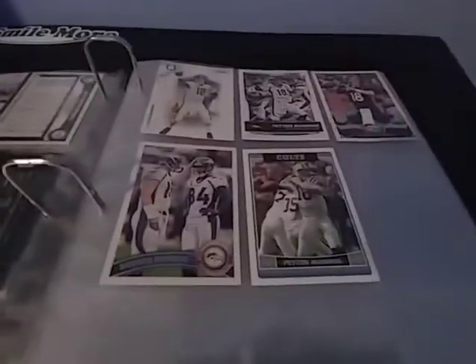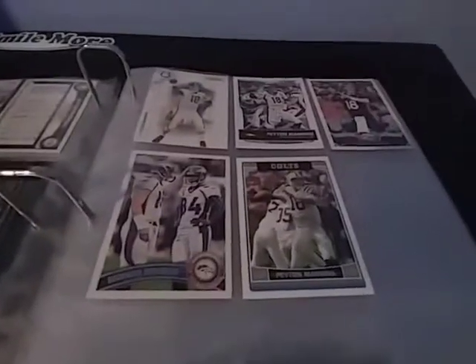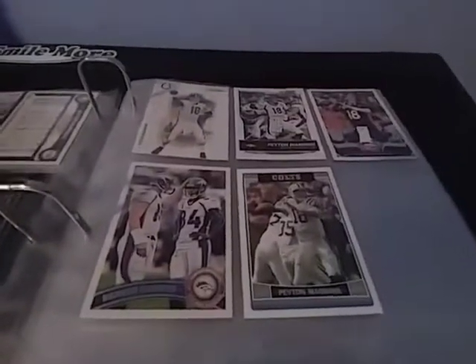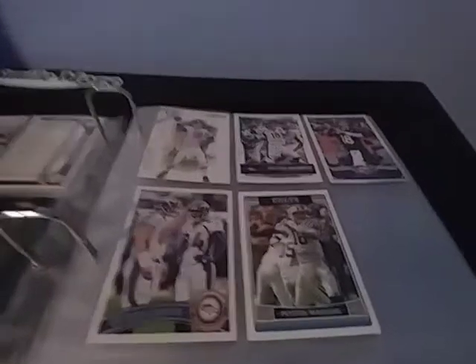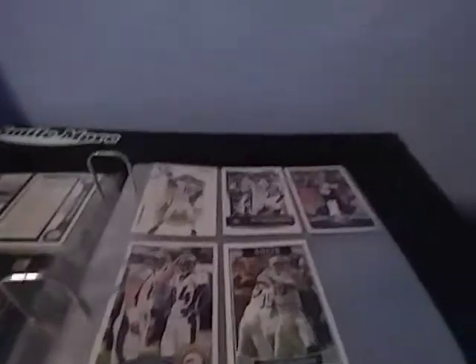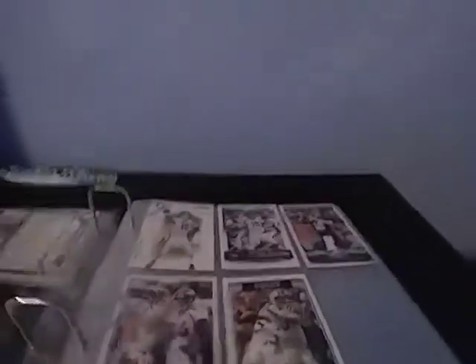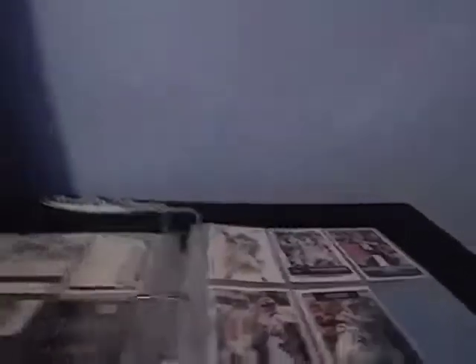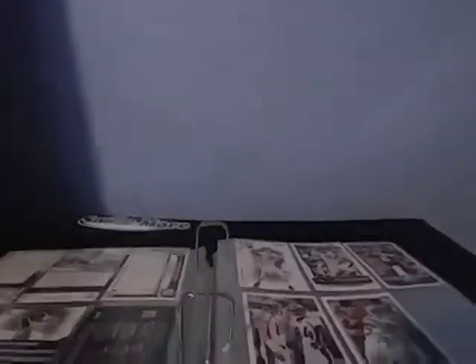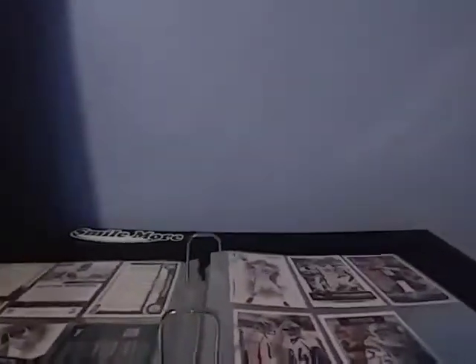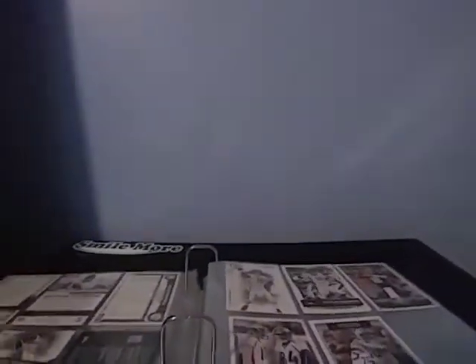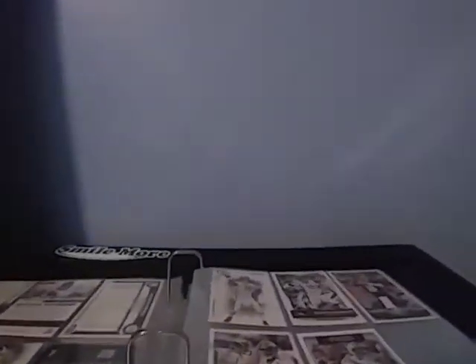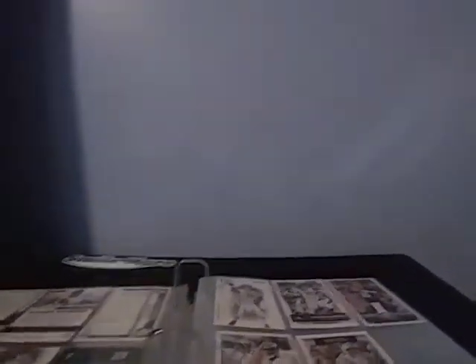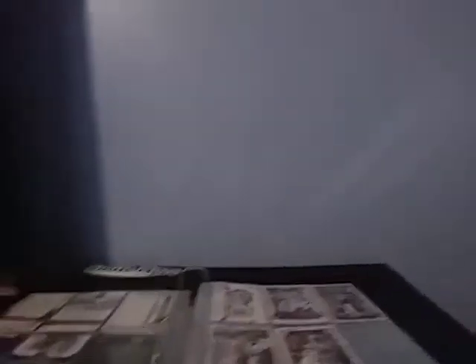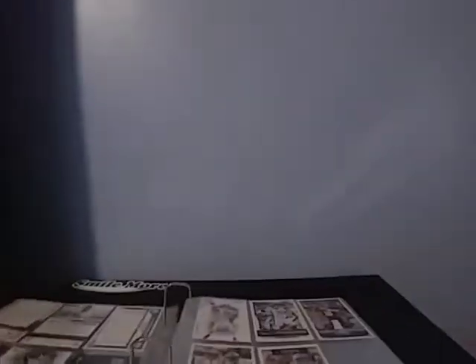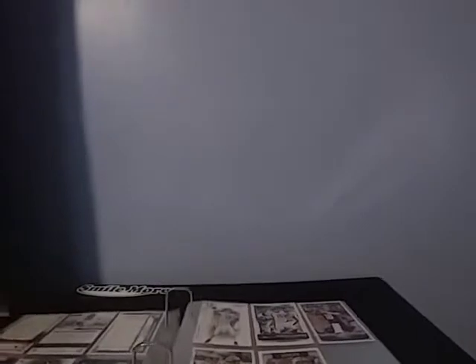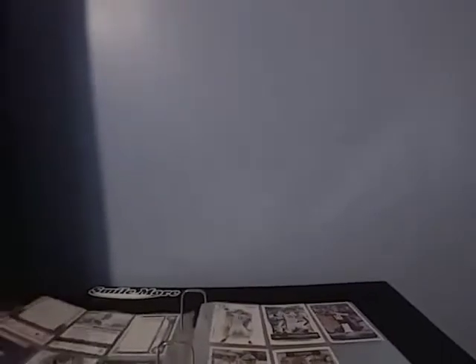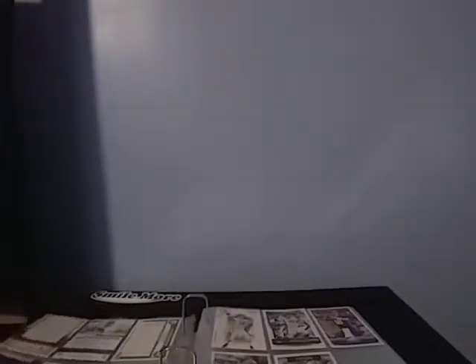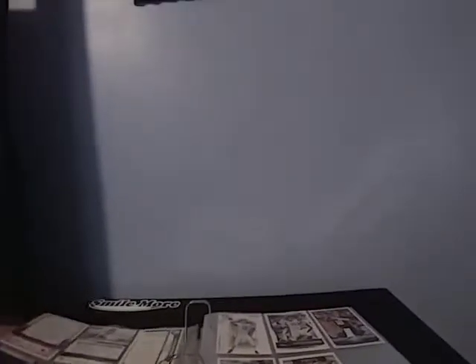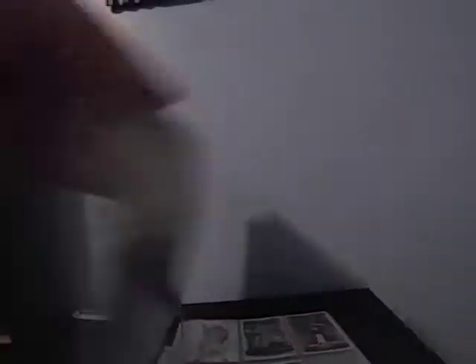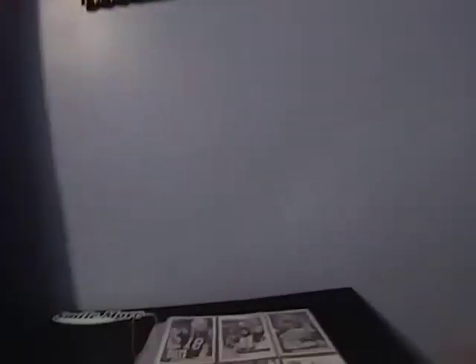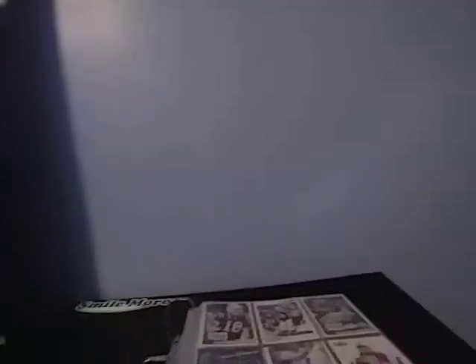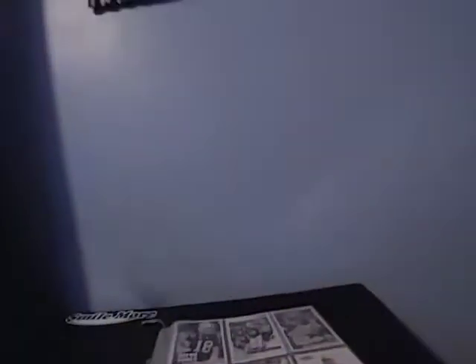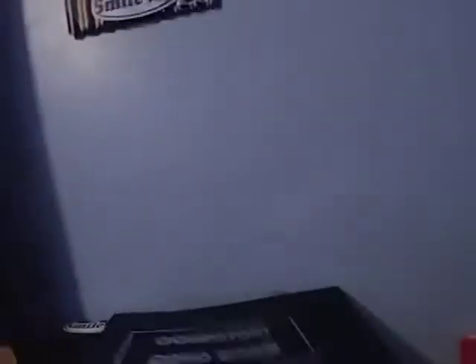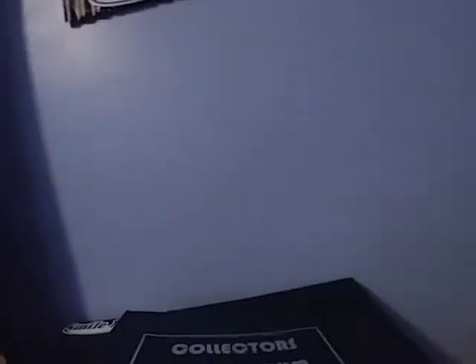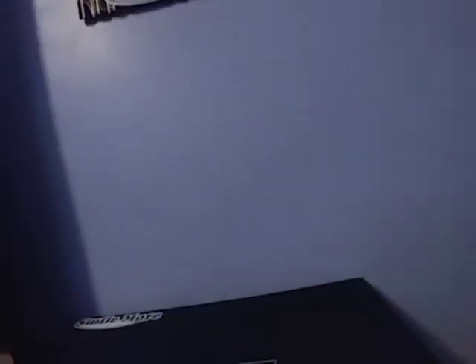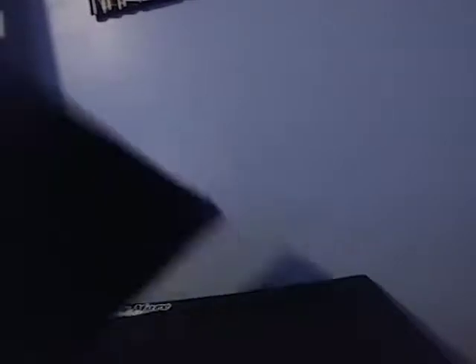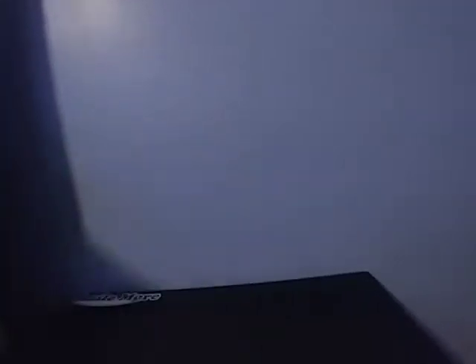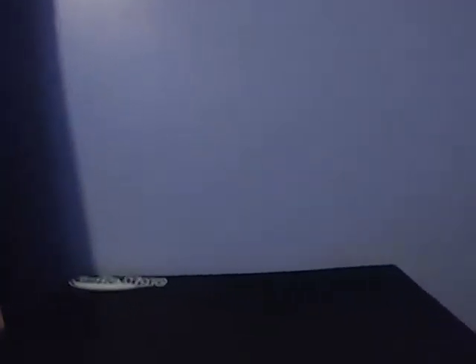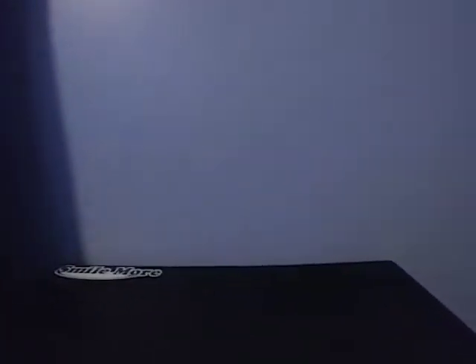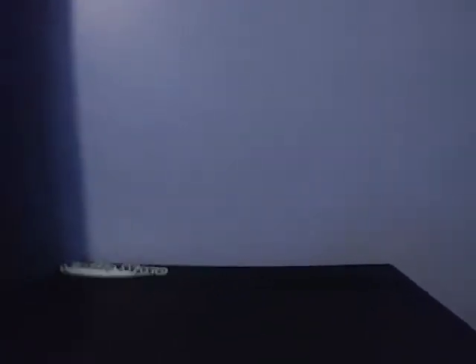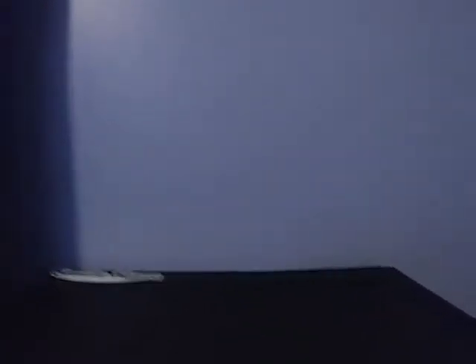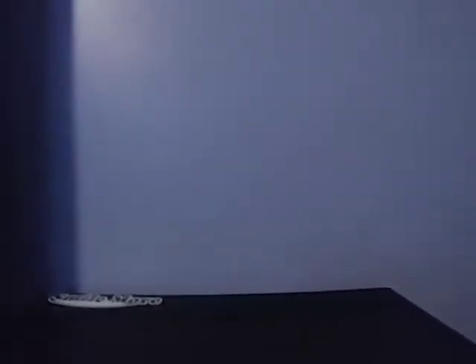I'm trying to collect a lot of his stuff because he'll be a Hall of Famer soon. I'm also going to show you these figures that I have of him. I have three, but I'm not going to grab two of them because they're on my wall.